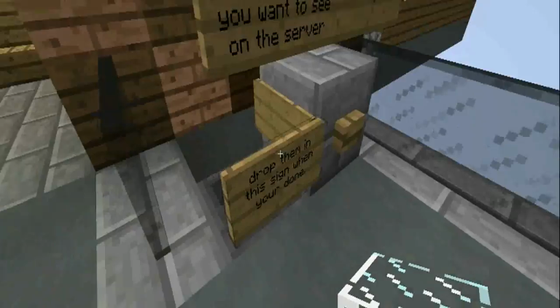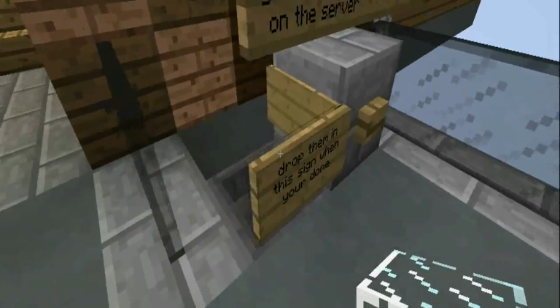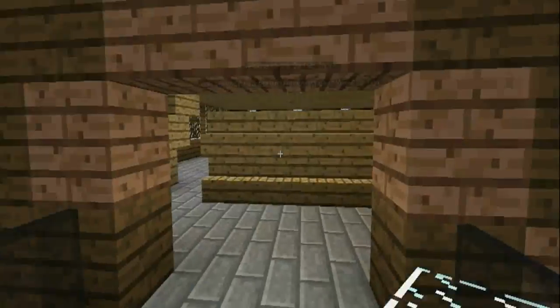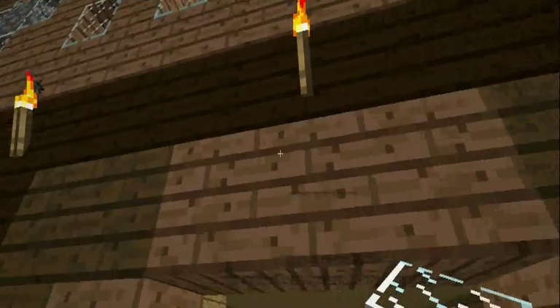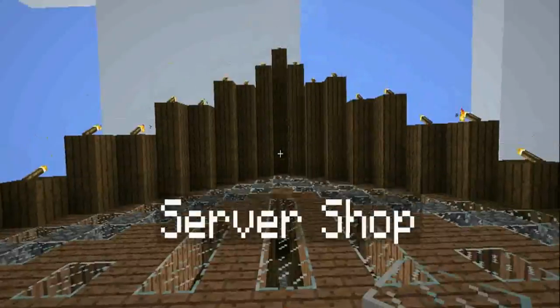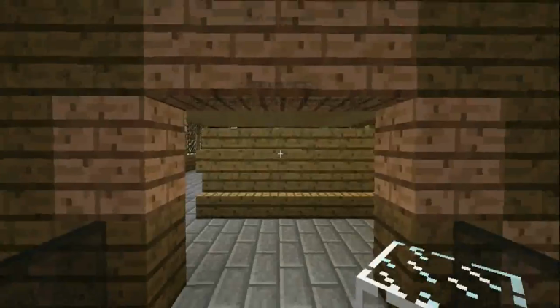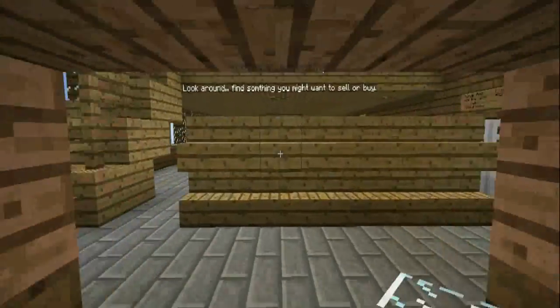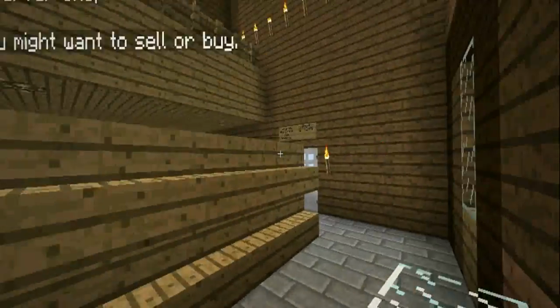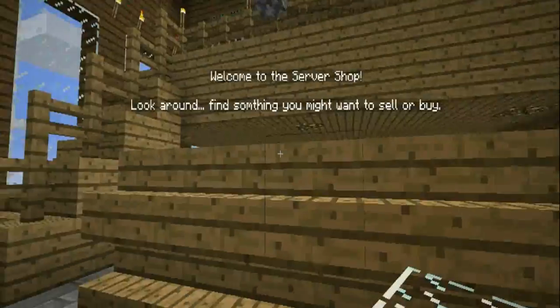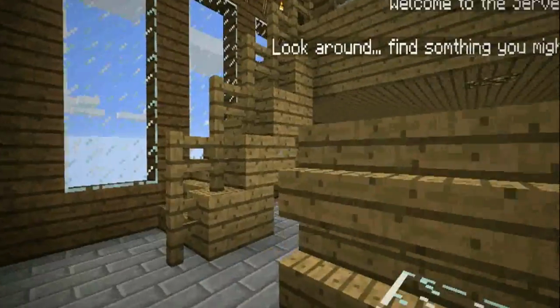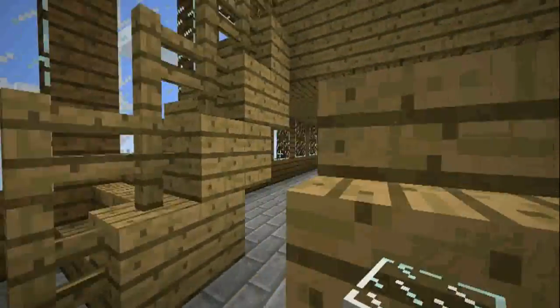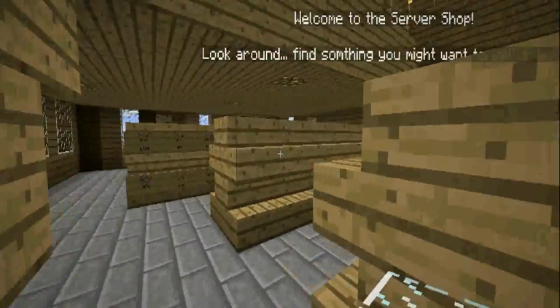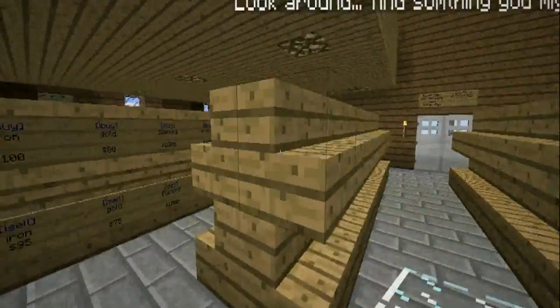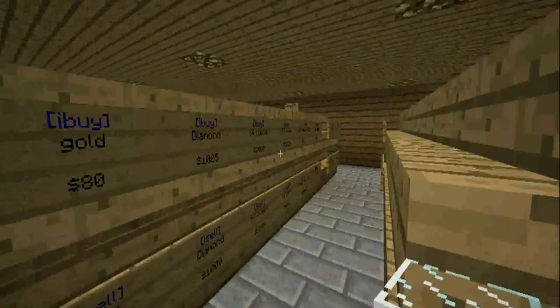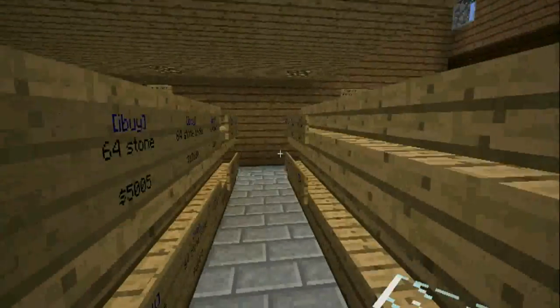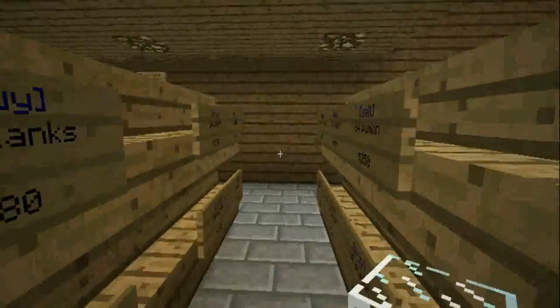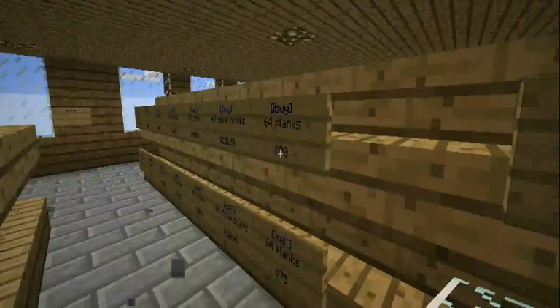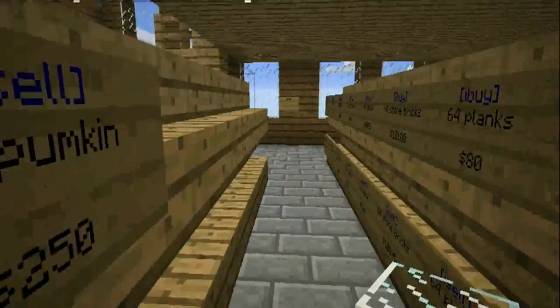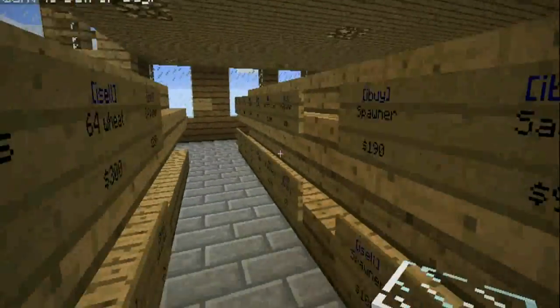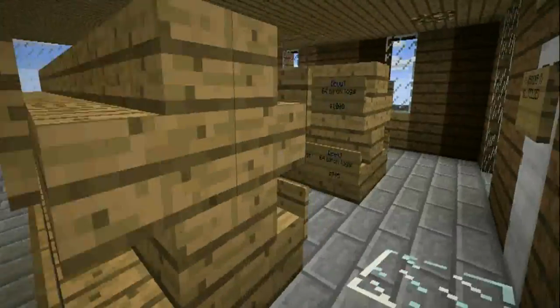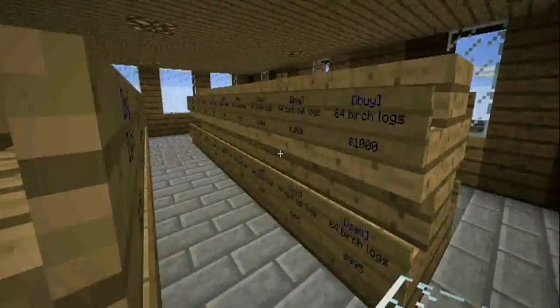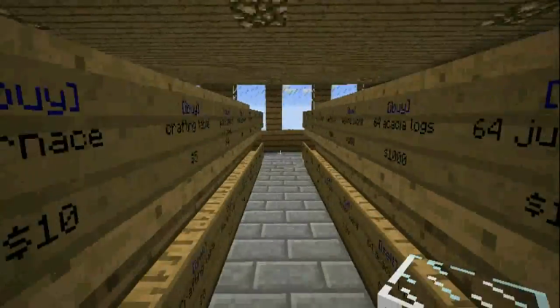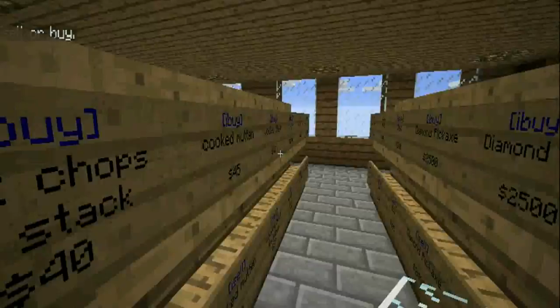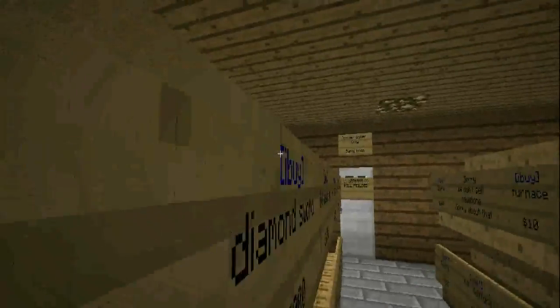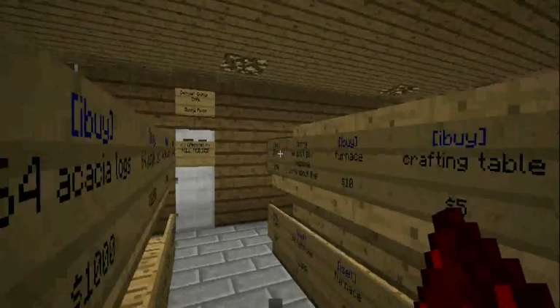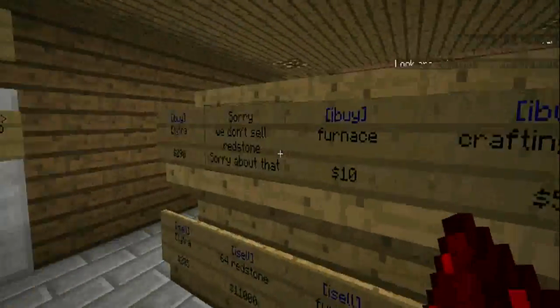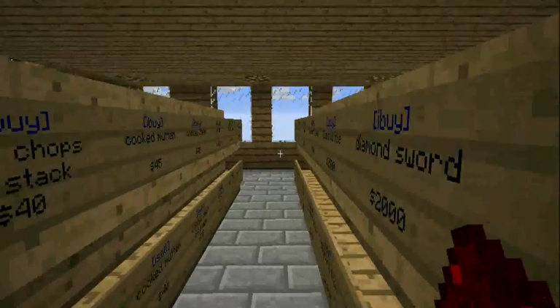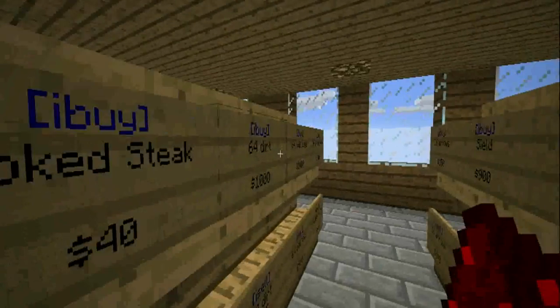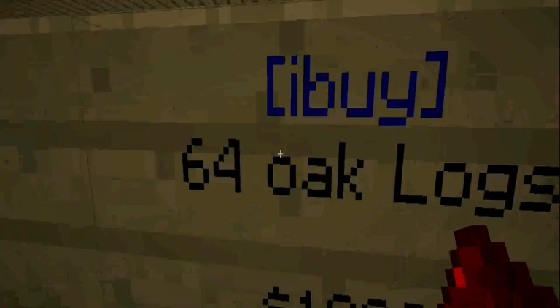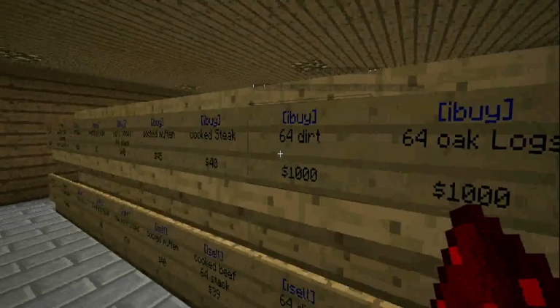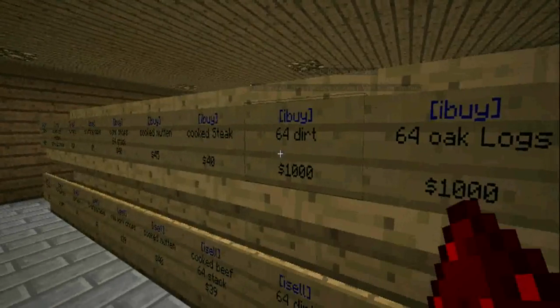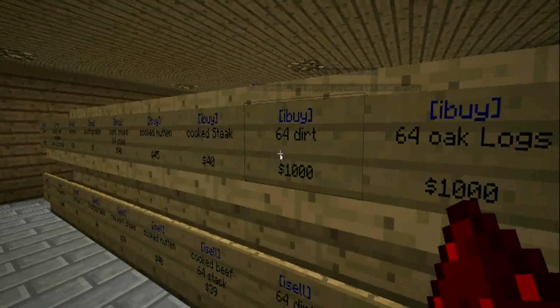There is a server review box right here. As you can see — server shop. You walk in here, and if you go over here to these shelves, there are items that you may buy and purchase. As an example, let's say you want to buy dirt.